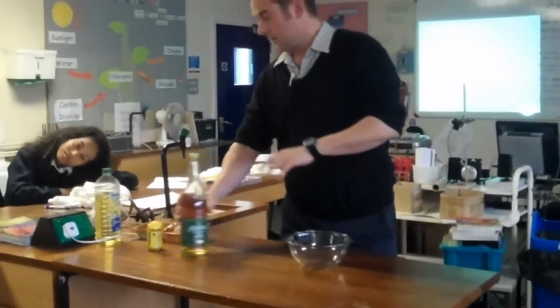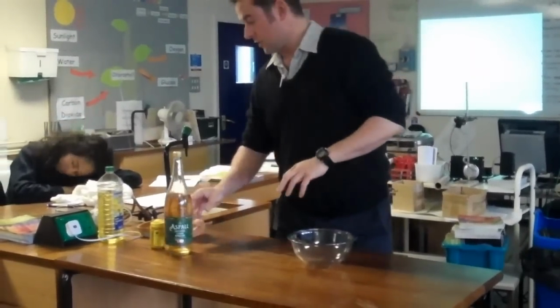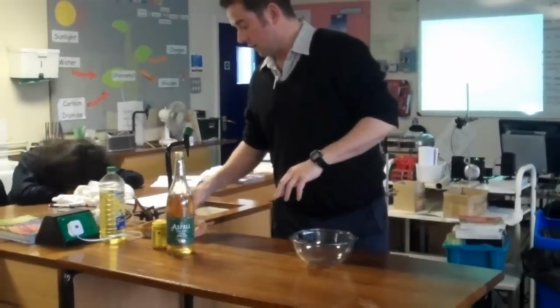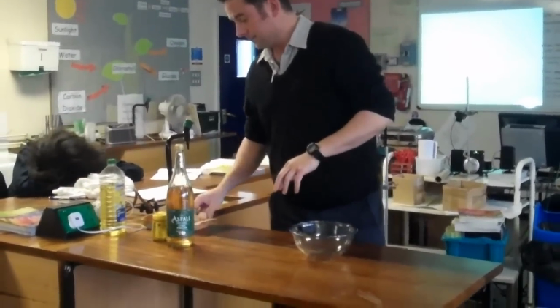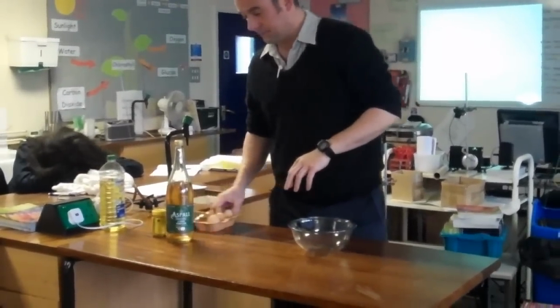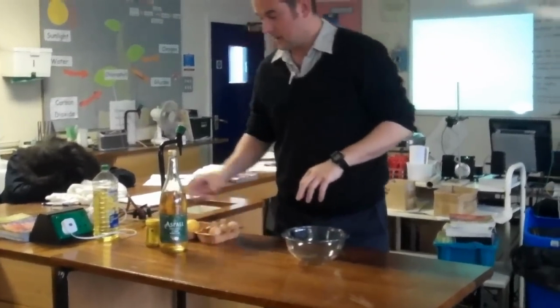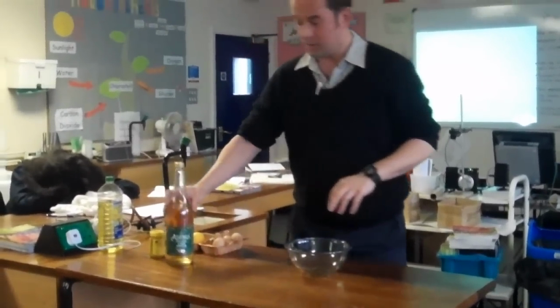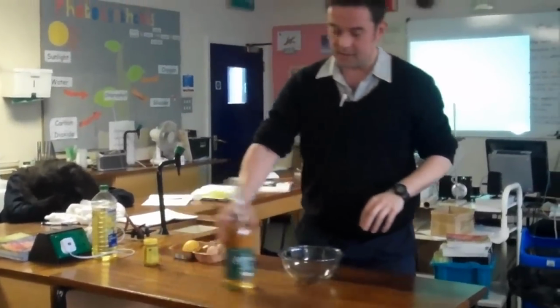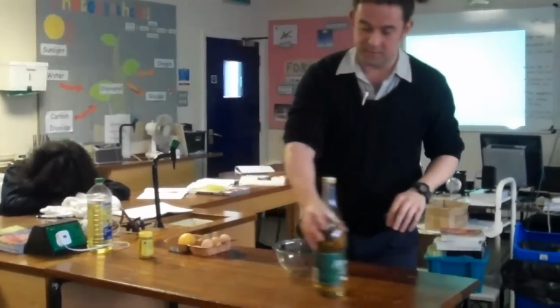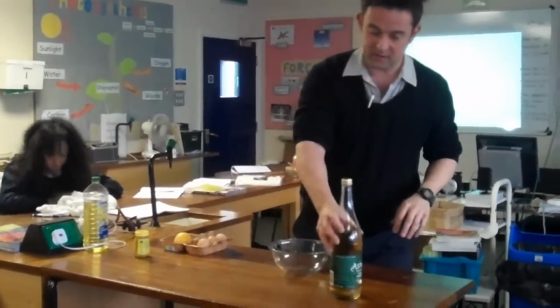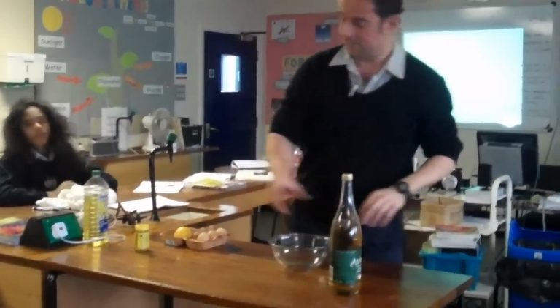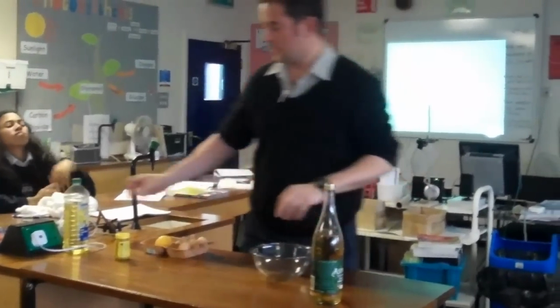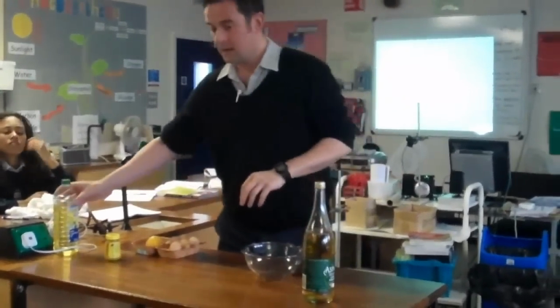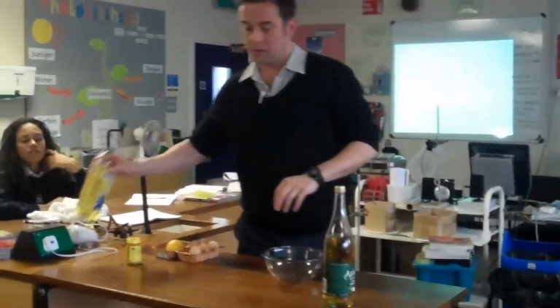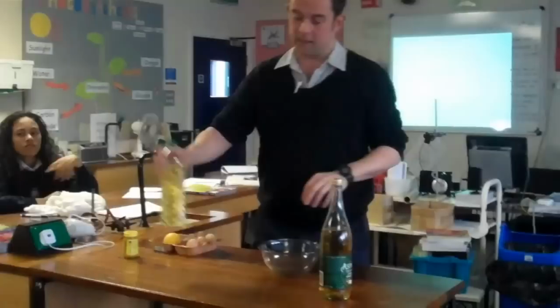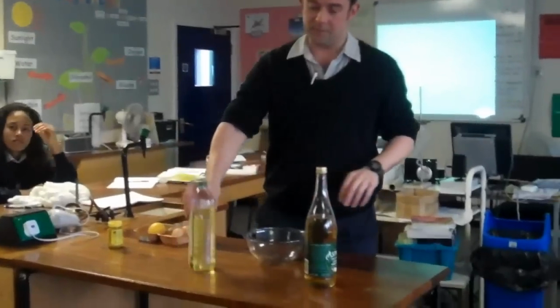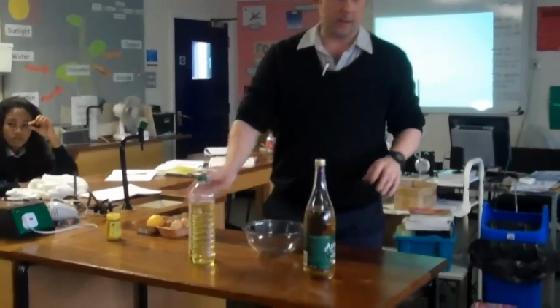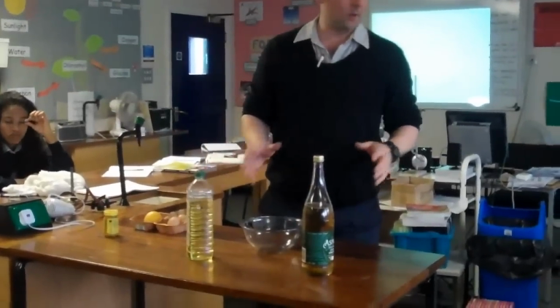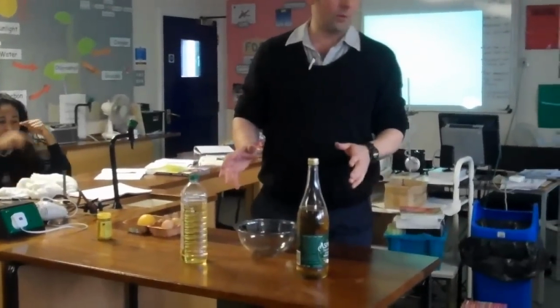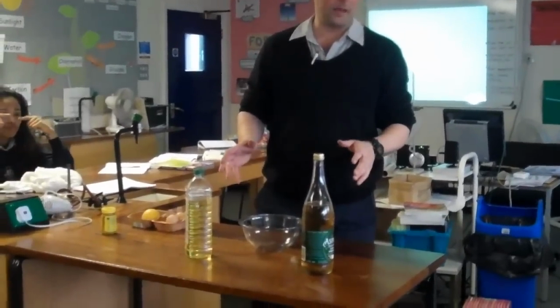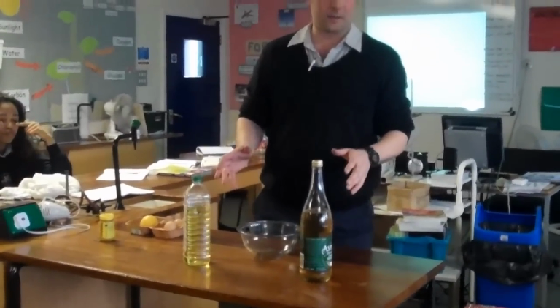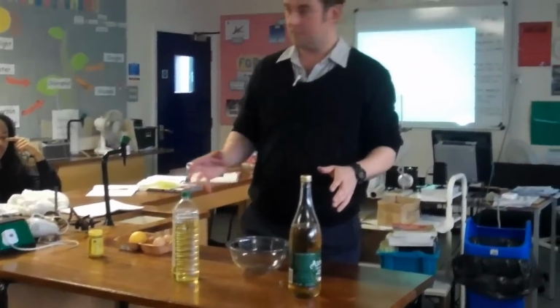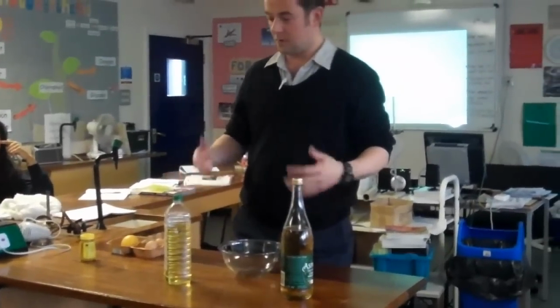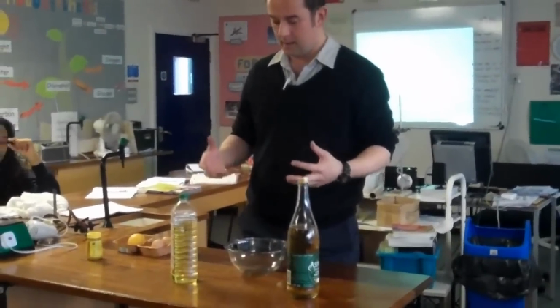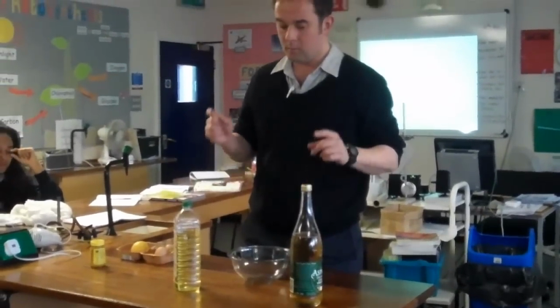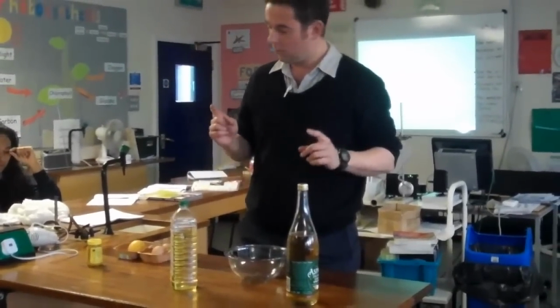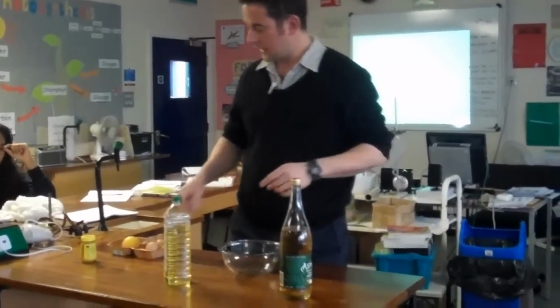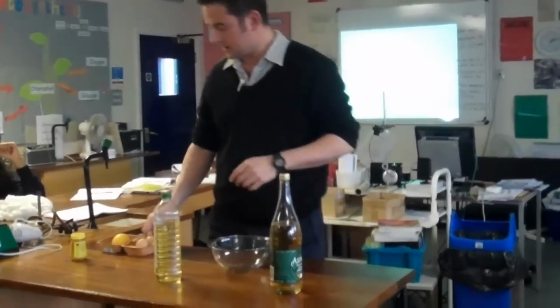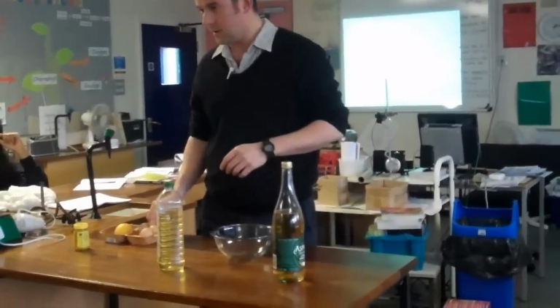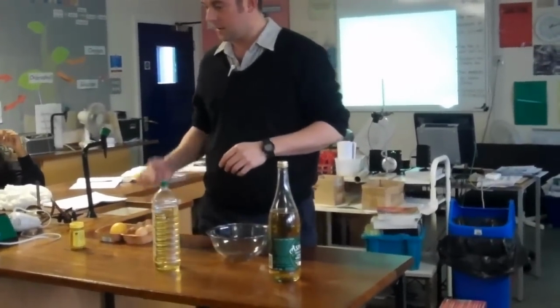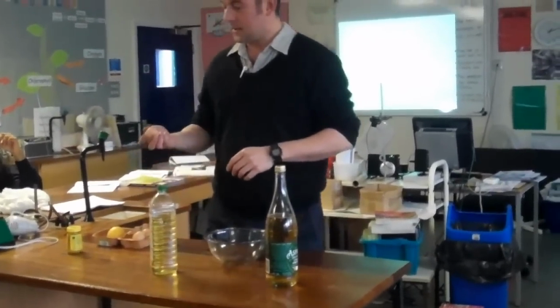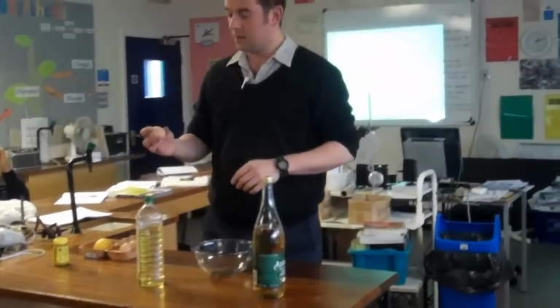First of all, we're going to take some of this oil and some of that vinegar. They don't normally mix, but we're going to add a third chemical.